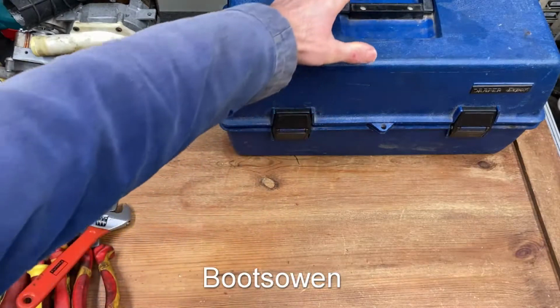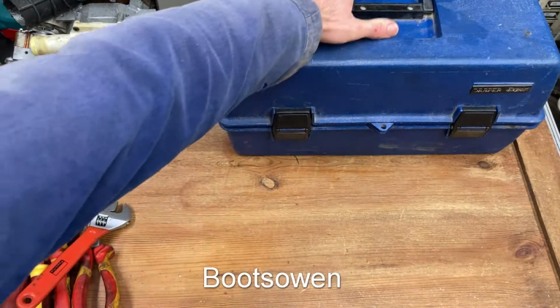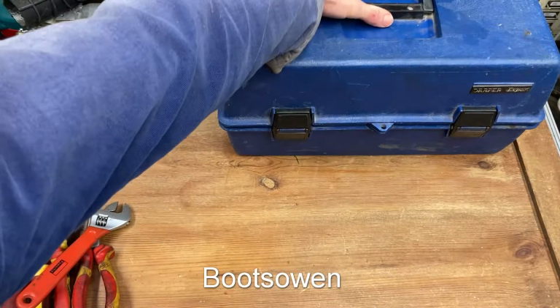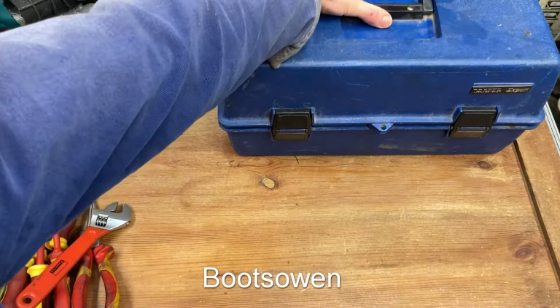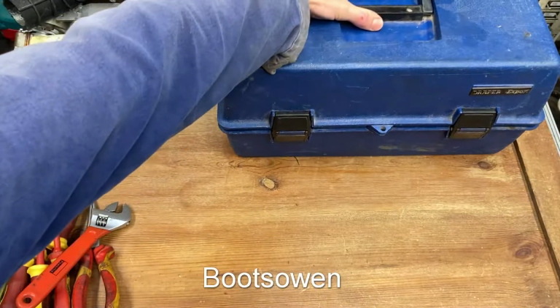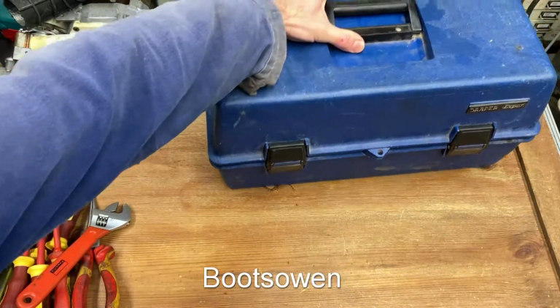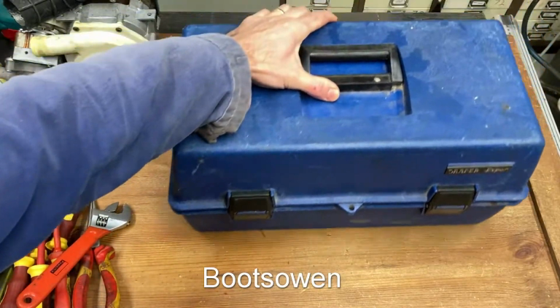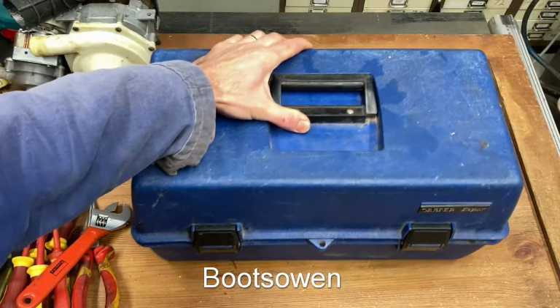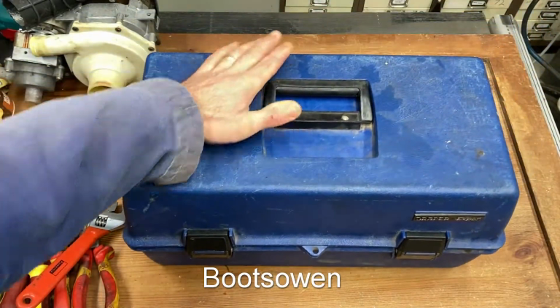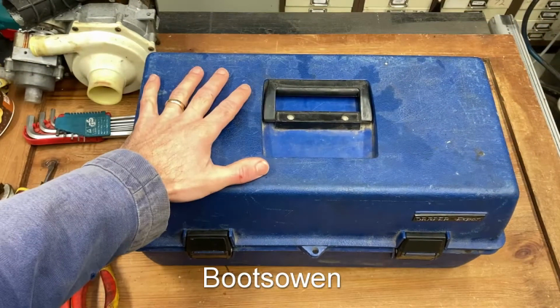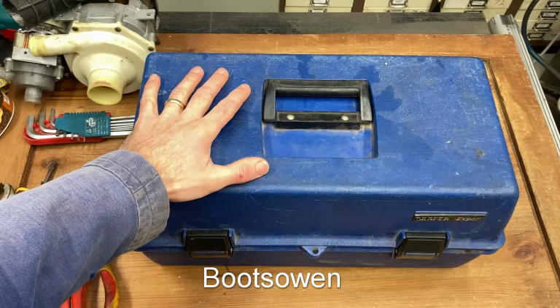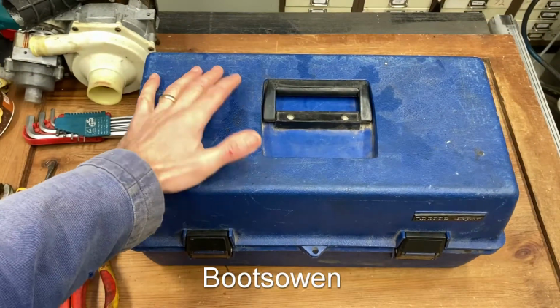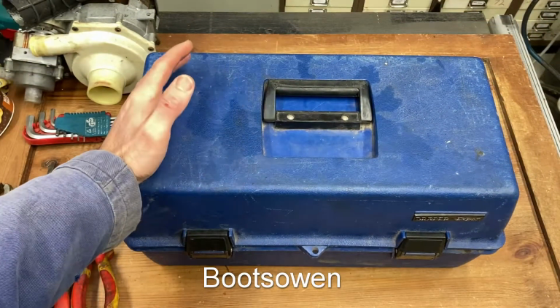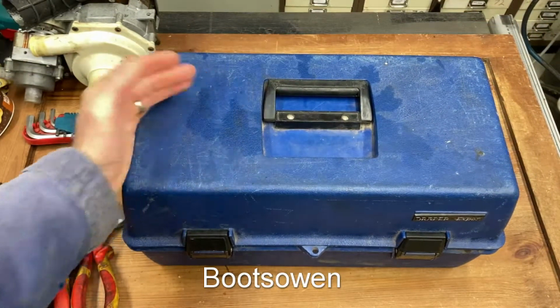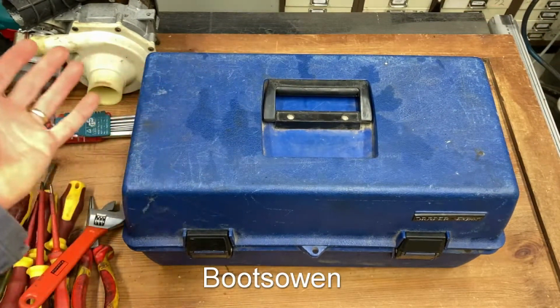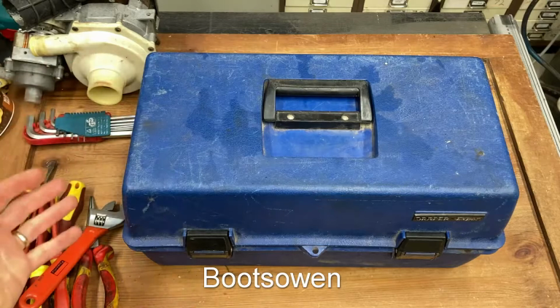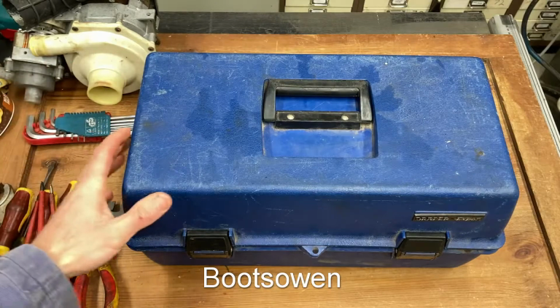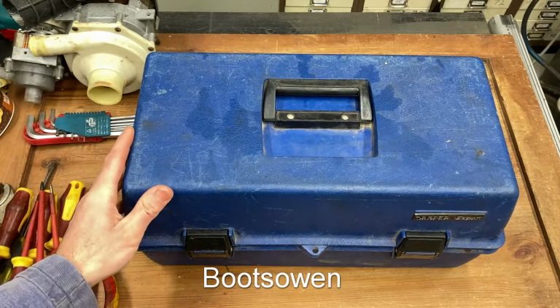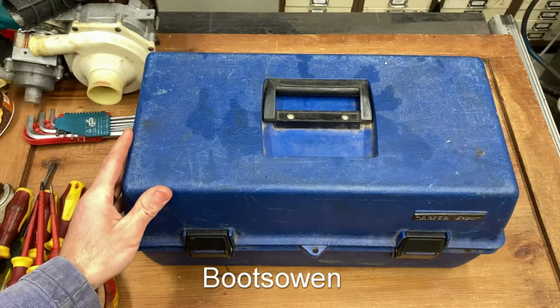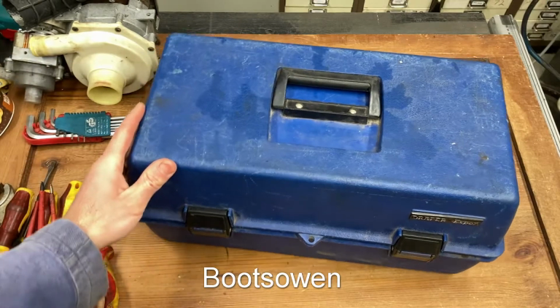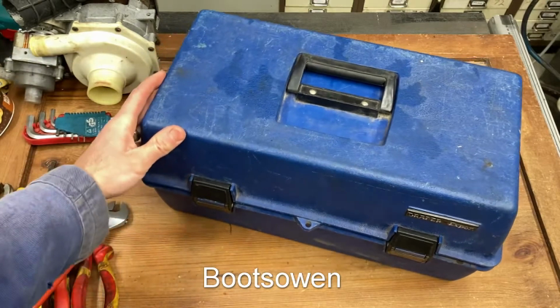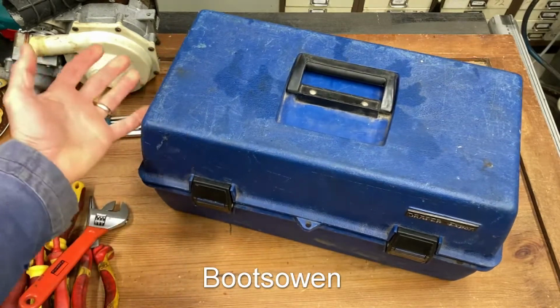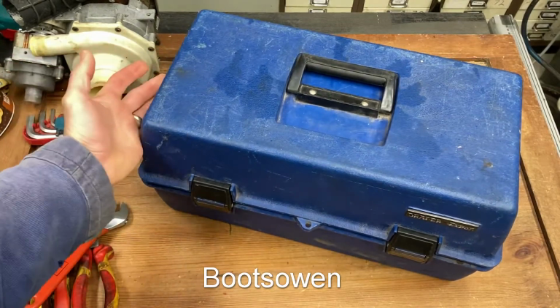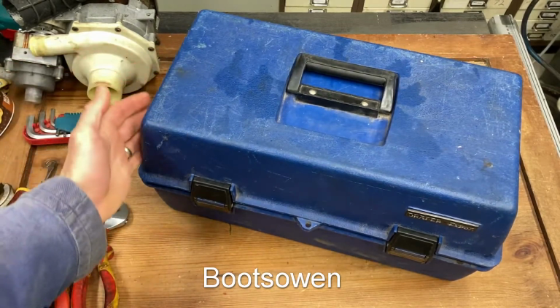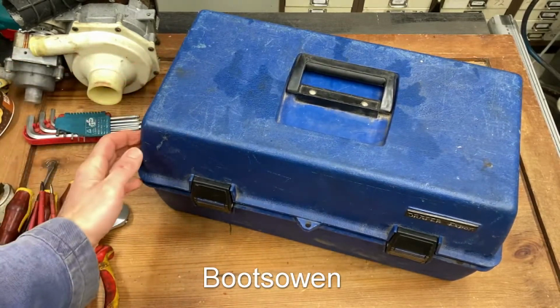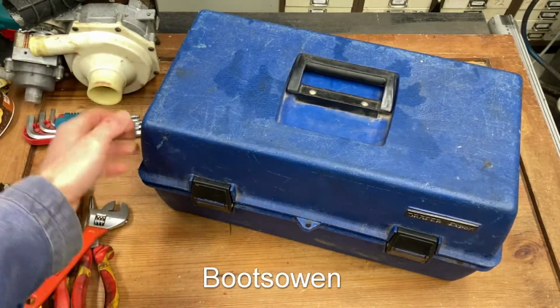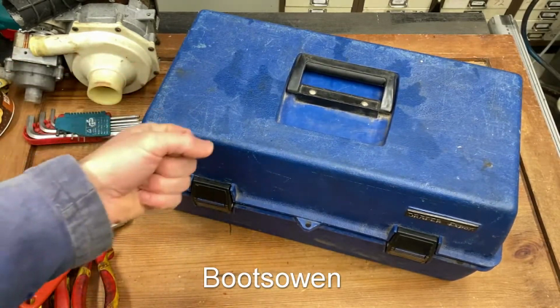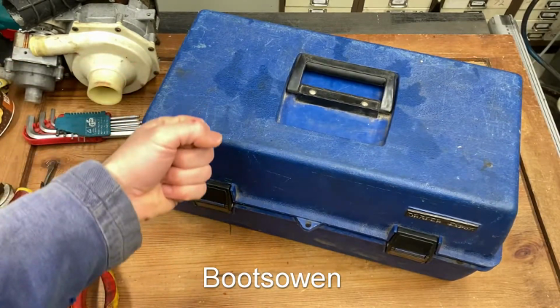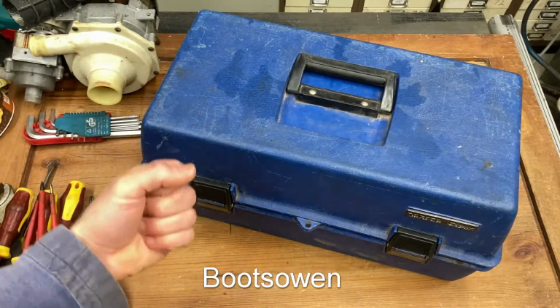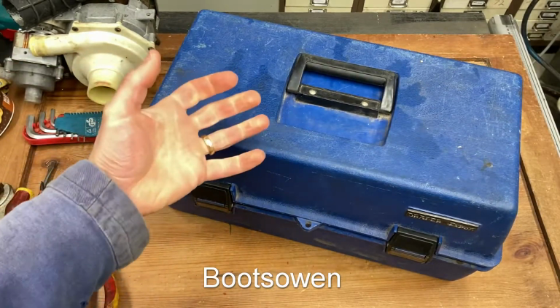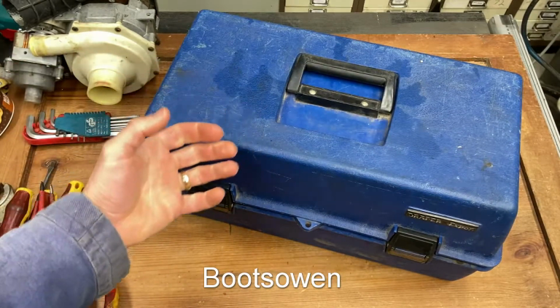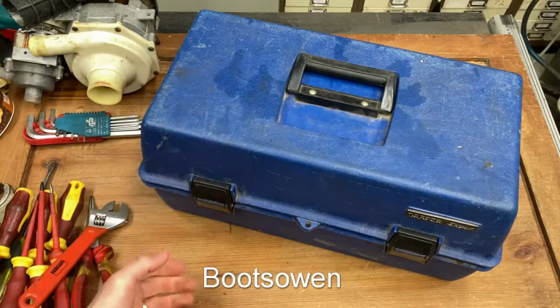Hey there, Boots Owen here. This is my everyday toolbox, the one I use if I'm going to repair something that isn't in the workshop and I need to grab a toolbox to go and do something.